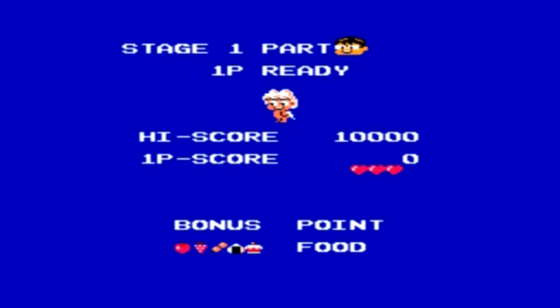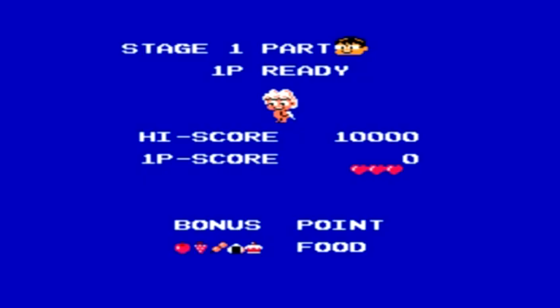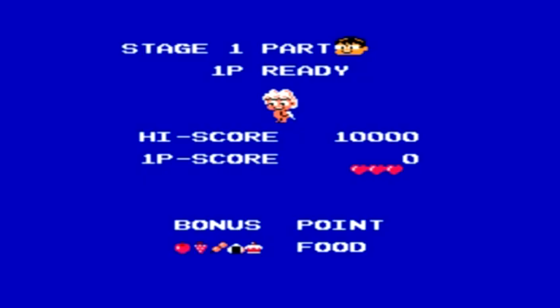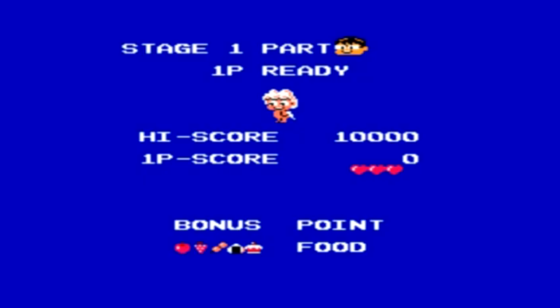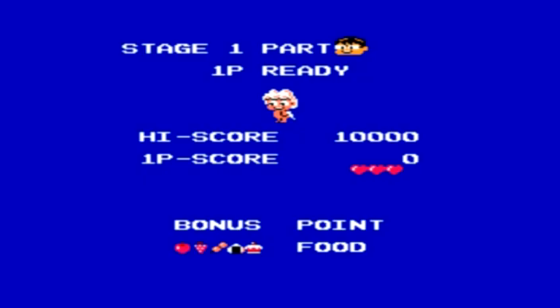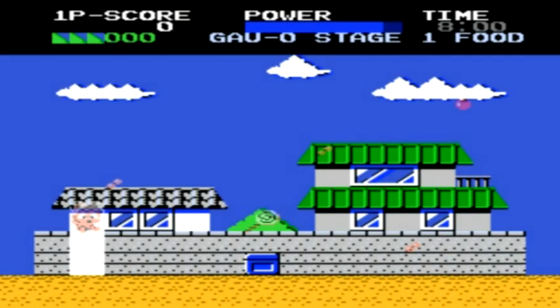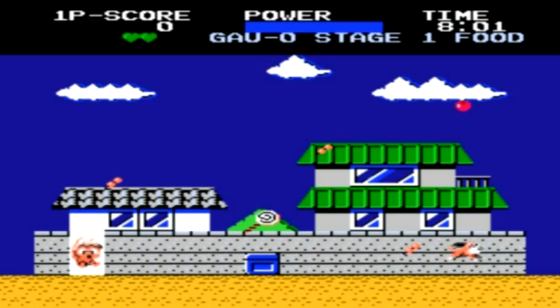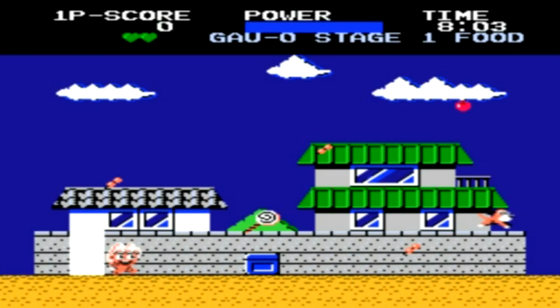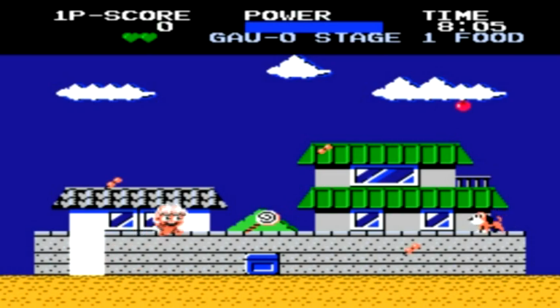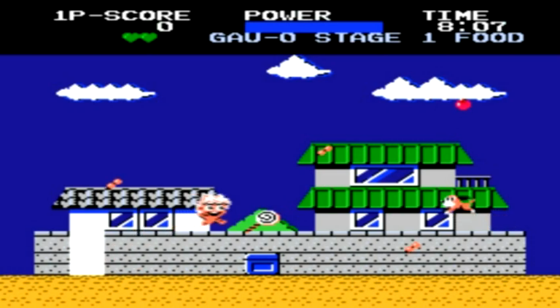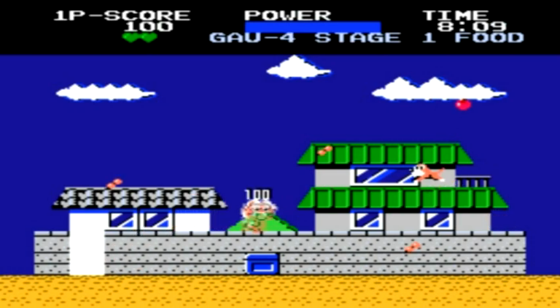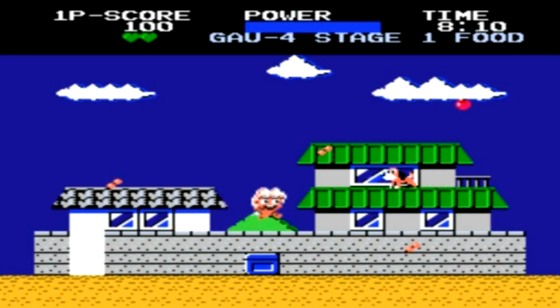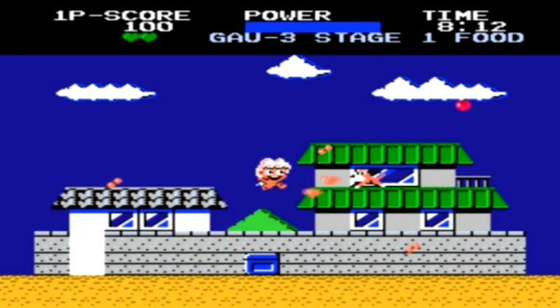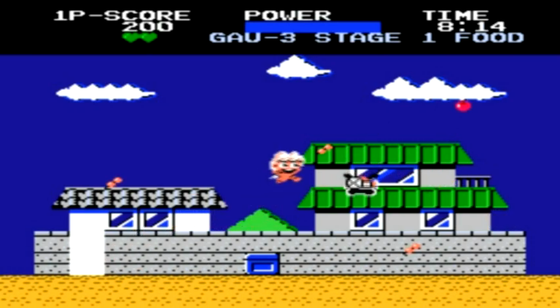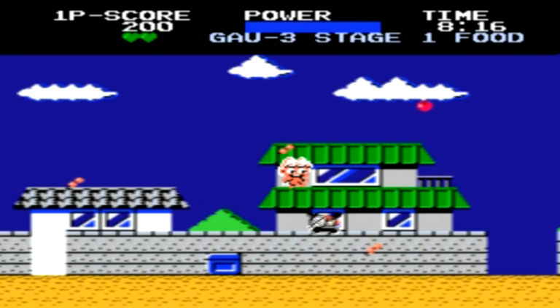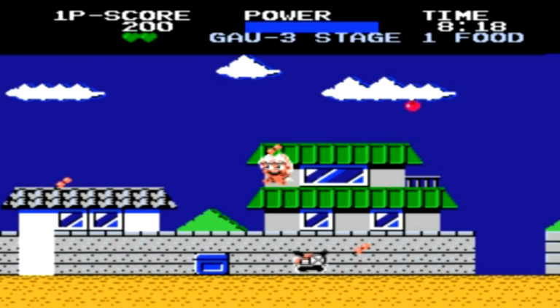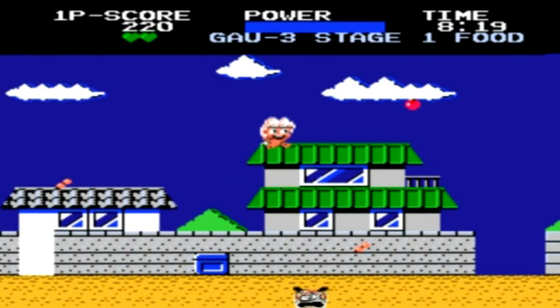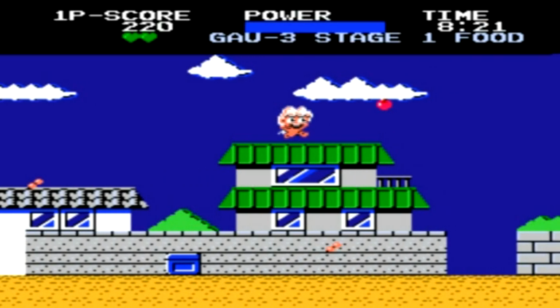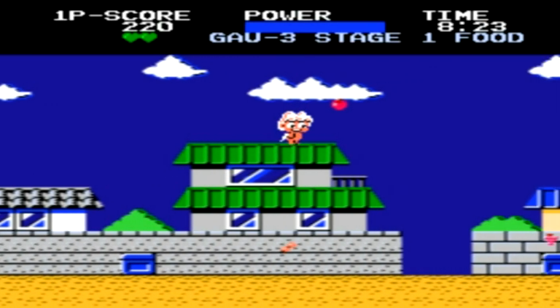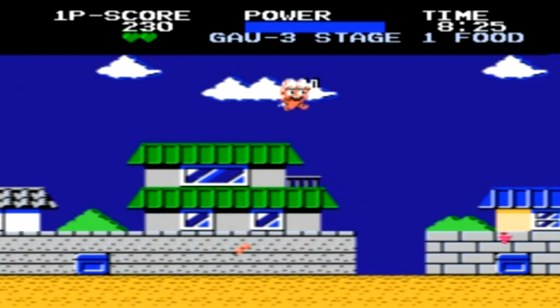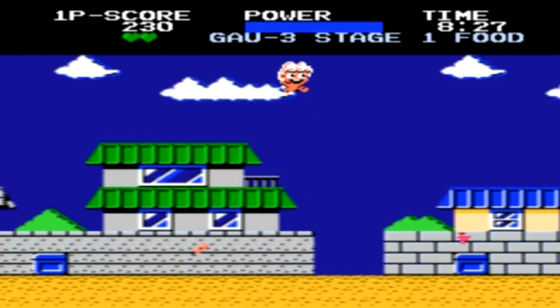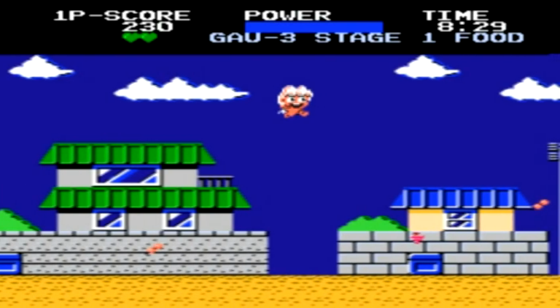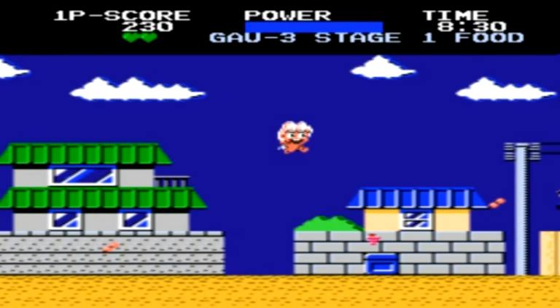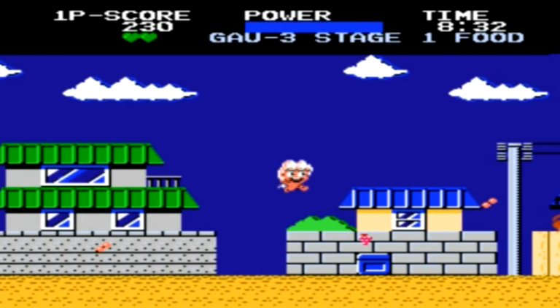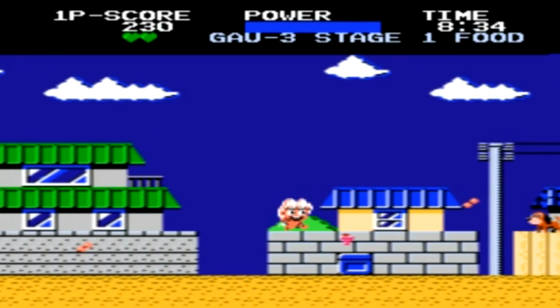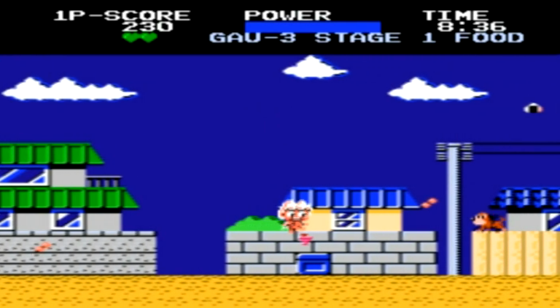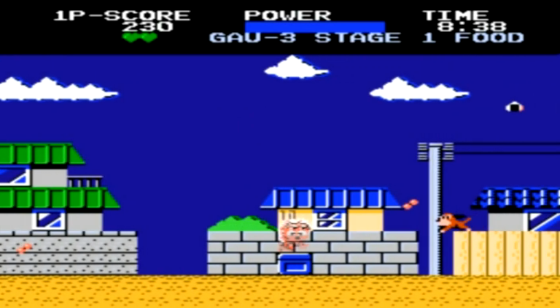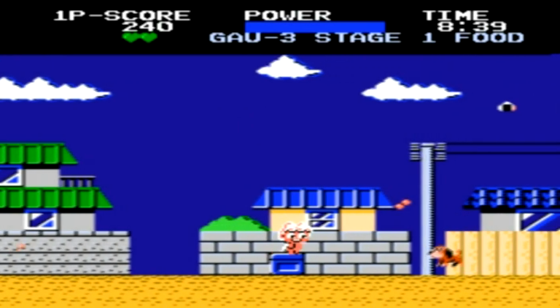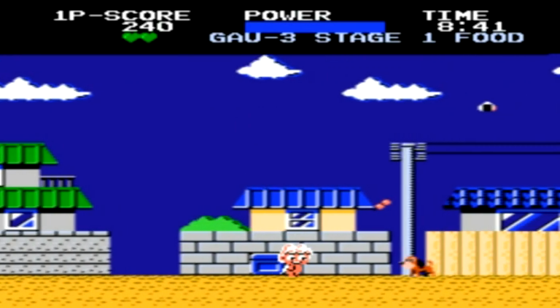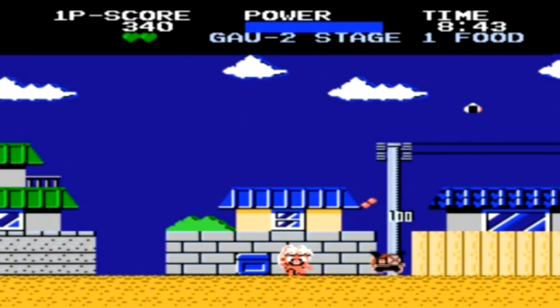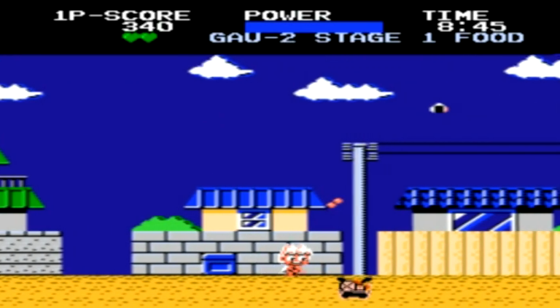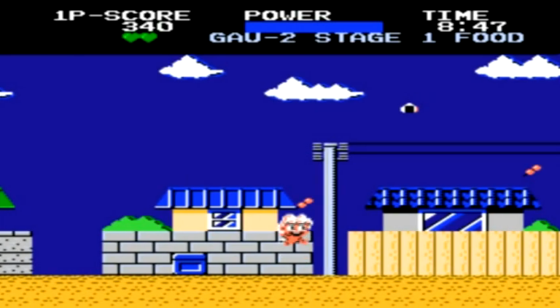Chubby Cherub, like the game Ninja Kid, is an ever-looping game, and your main goal is just to see how far you can get and how many points you can rack up. In the game there are 12 different stages, which I'll be playing through before it loops back to the first stage again.